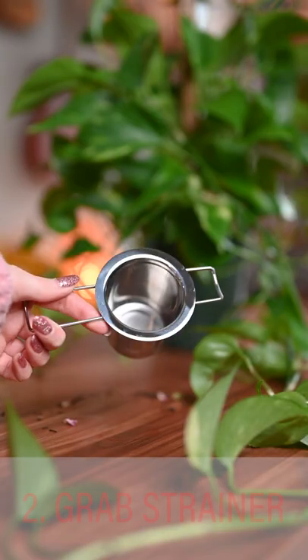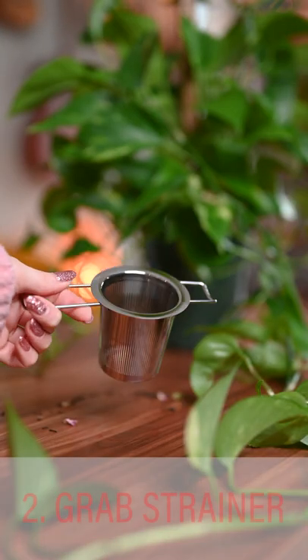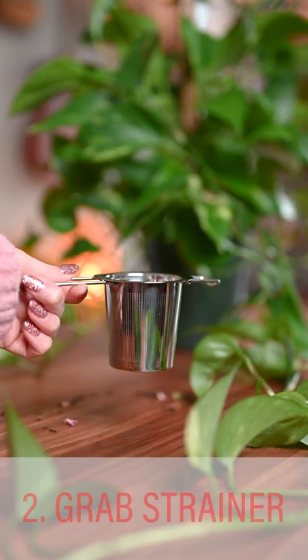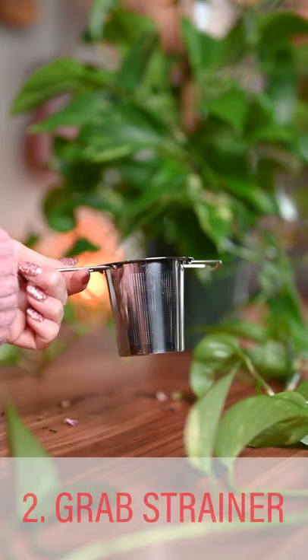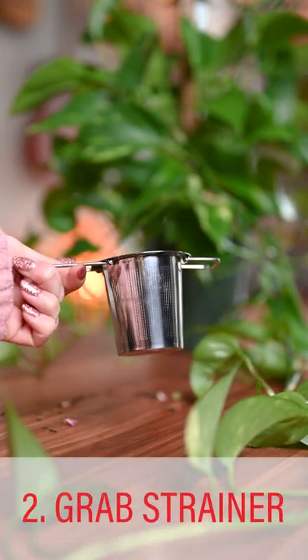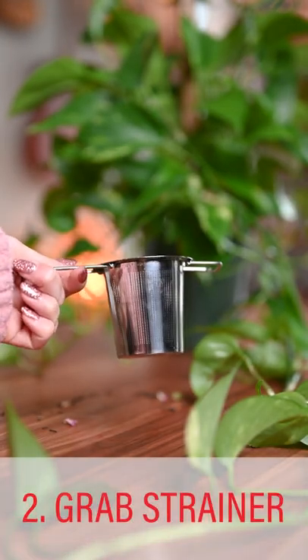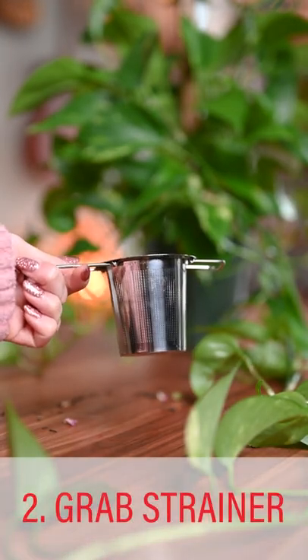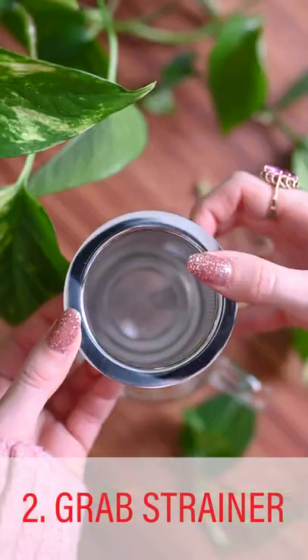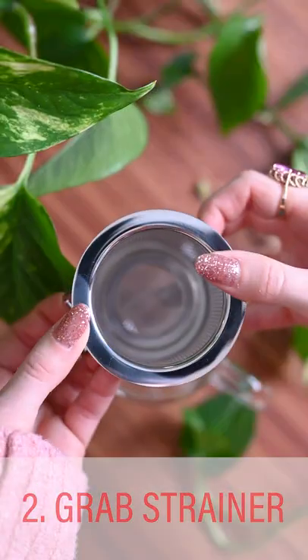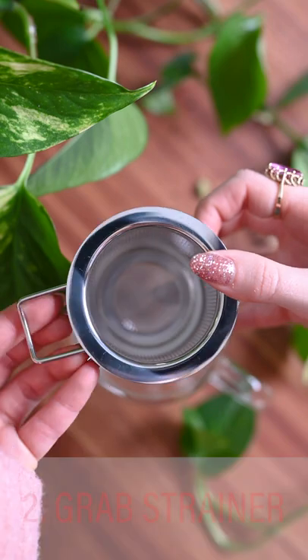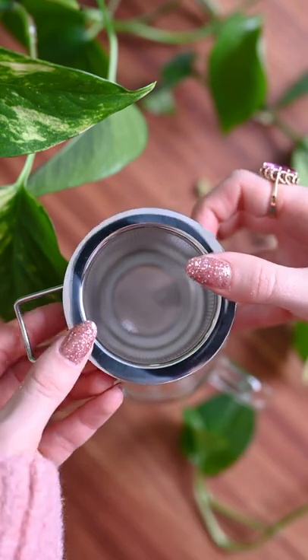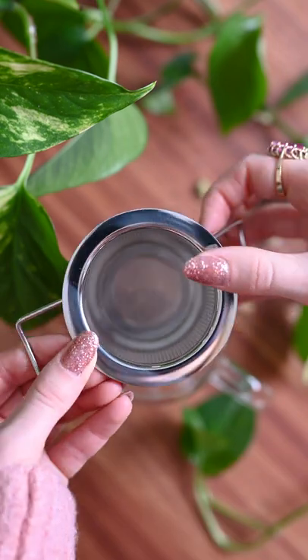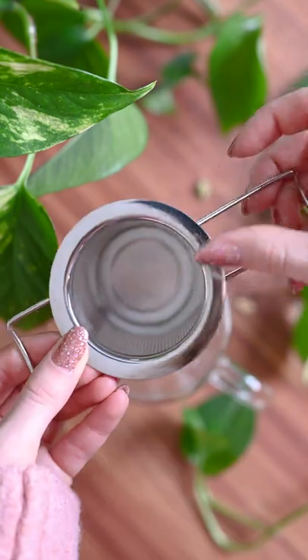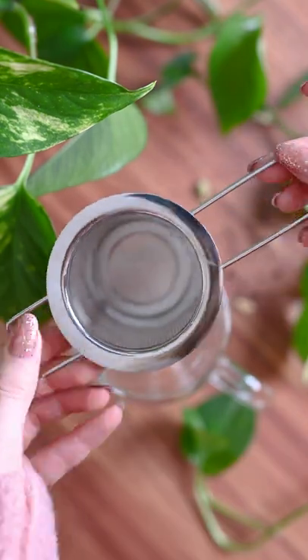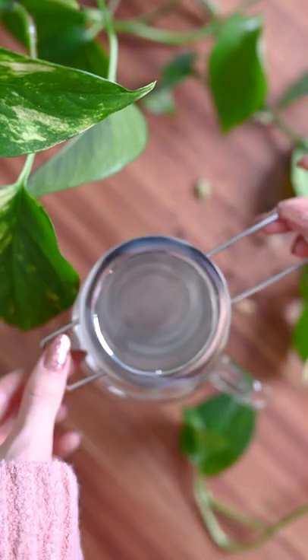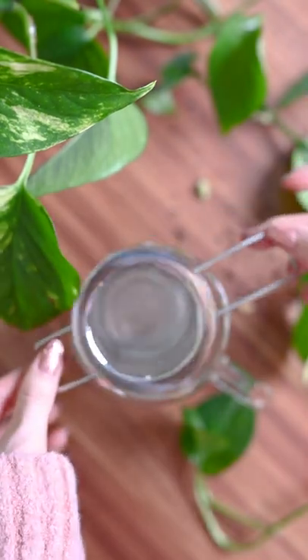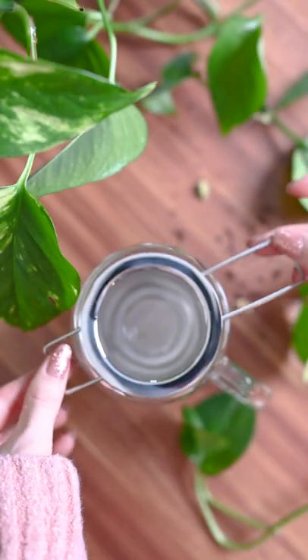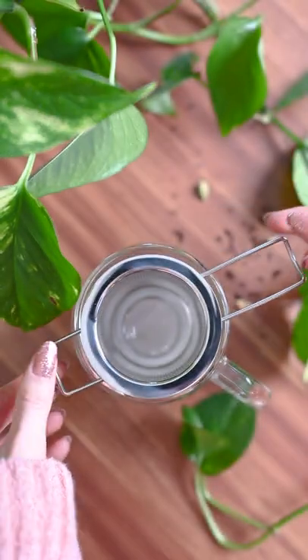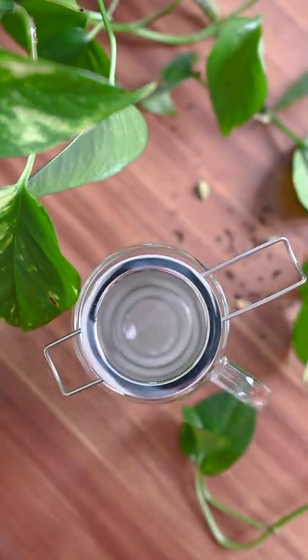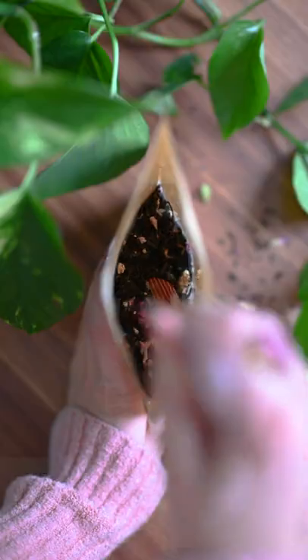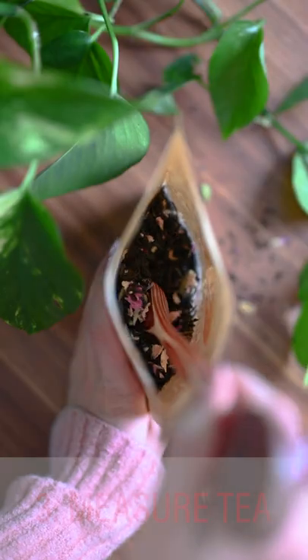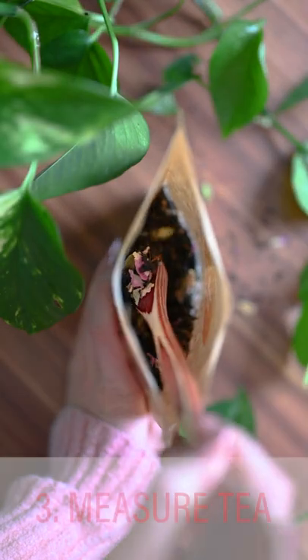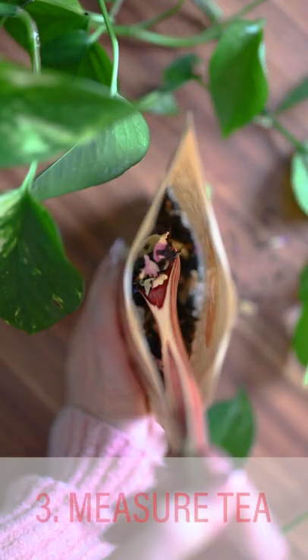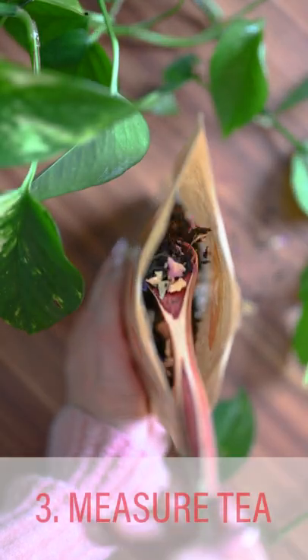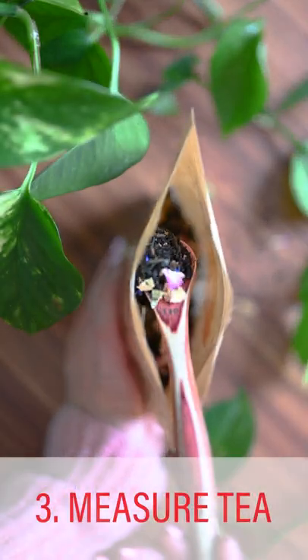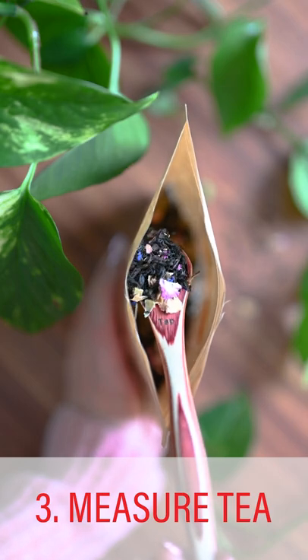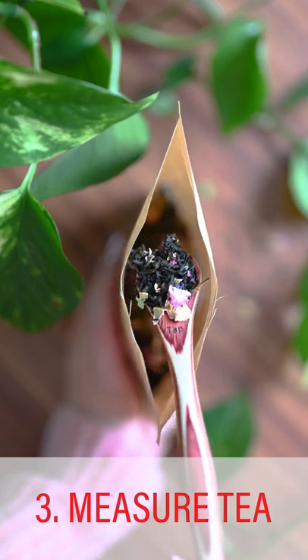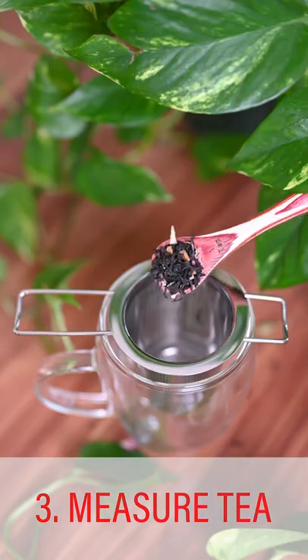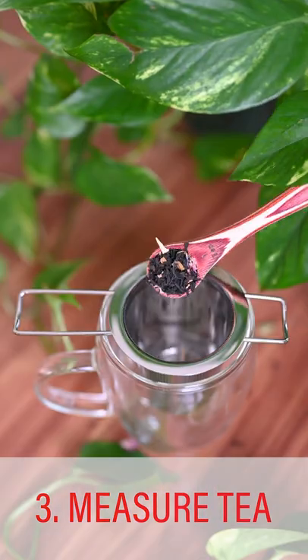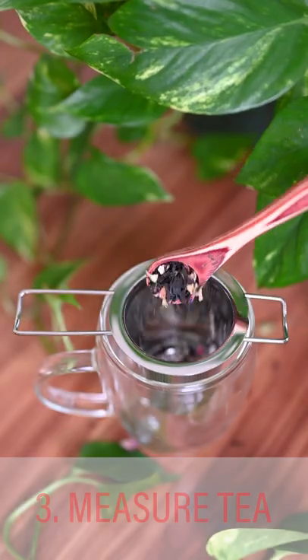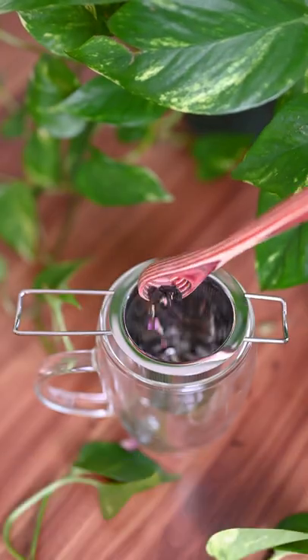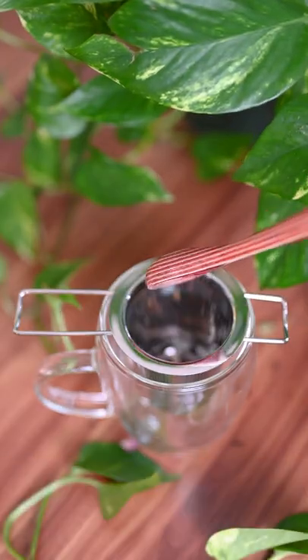Step 2: grab a strainer or infuser like this one, which fits into just about every mug and teapot. Step 3: measure your loose leaf tea and place into an infuser.